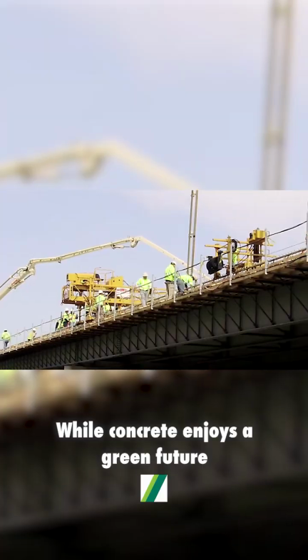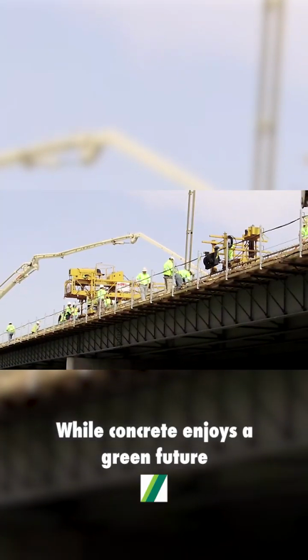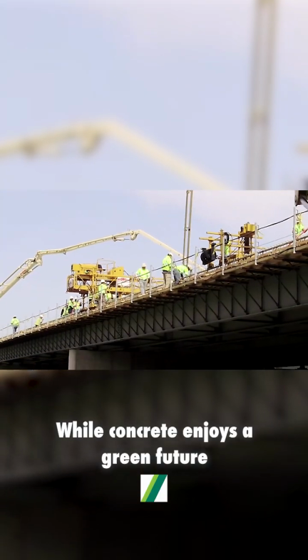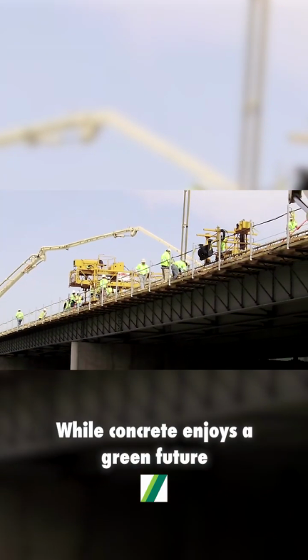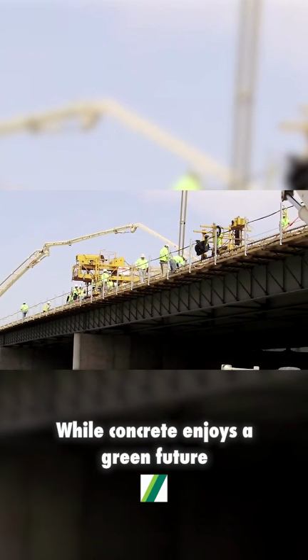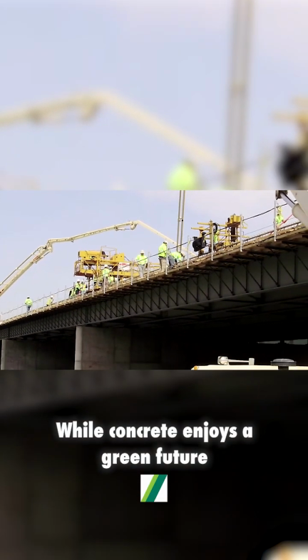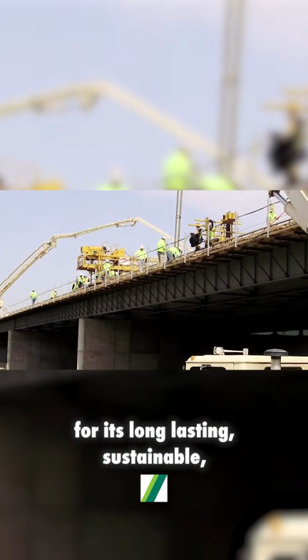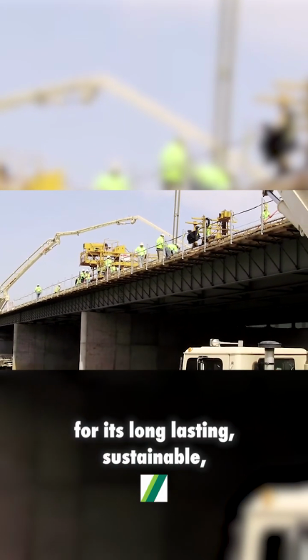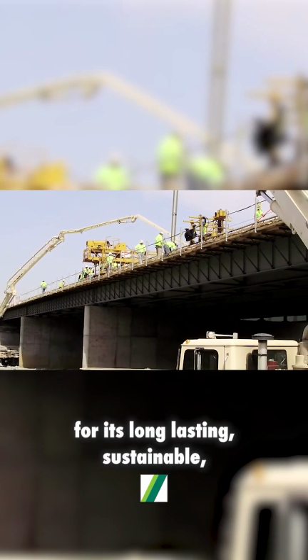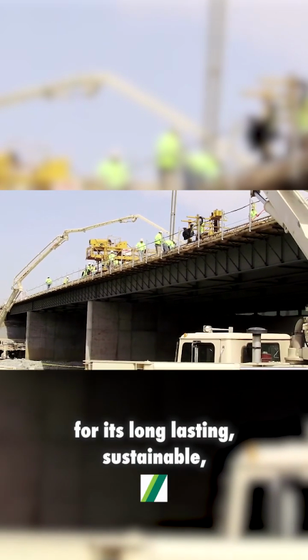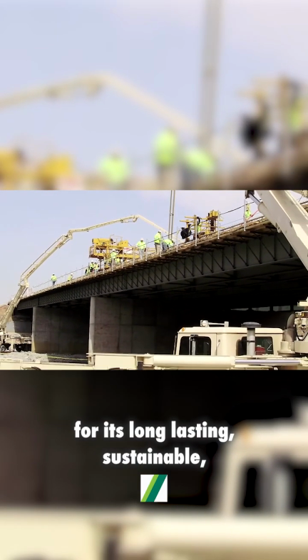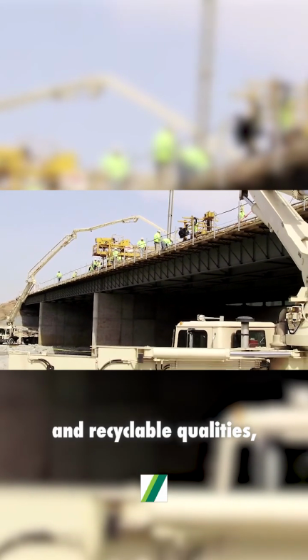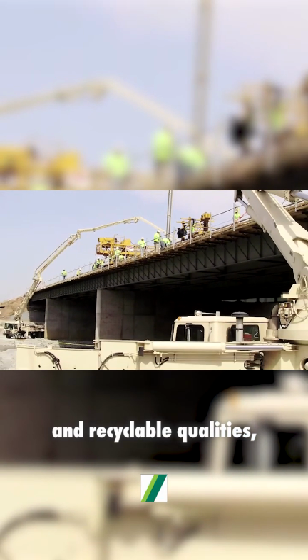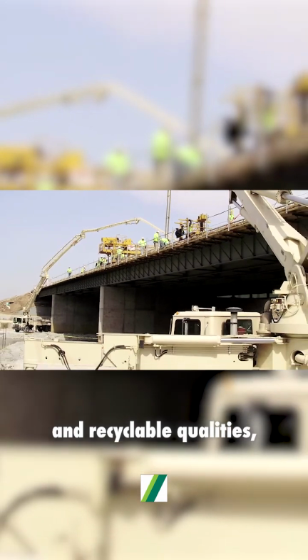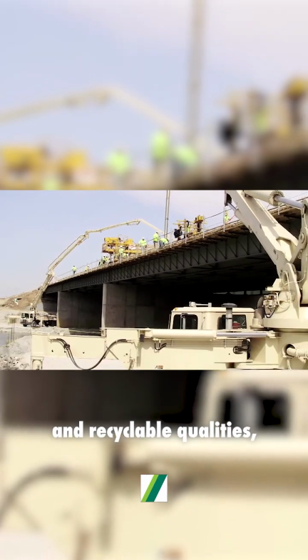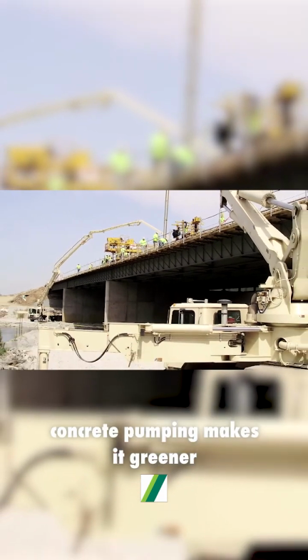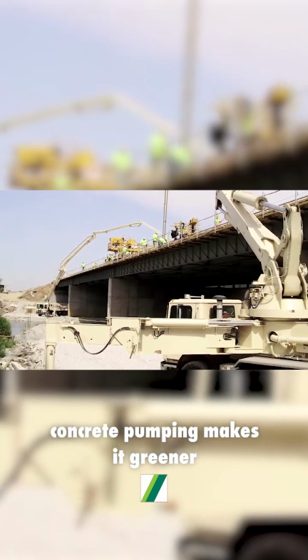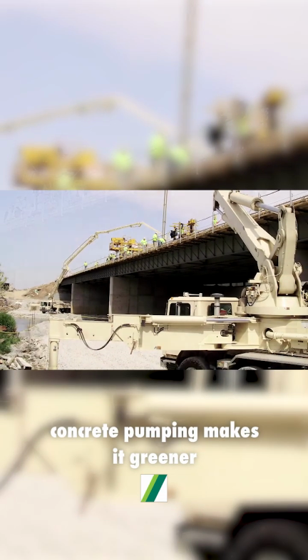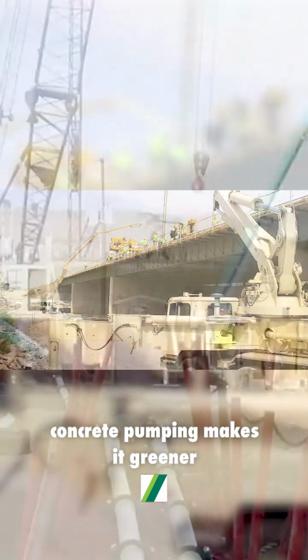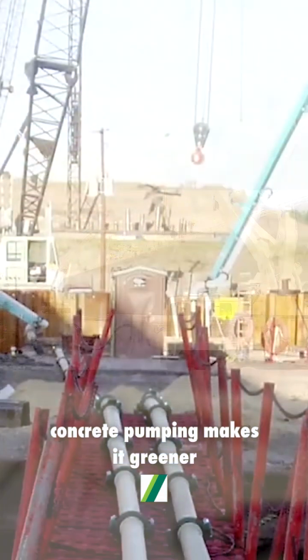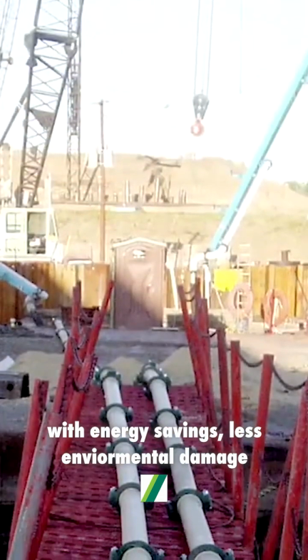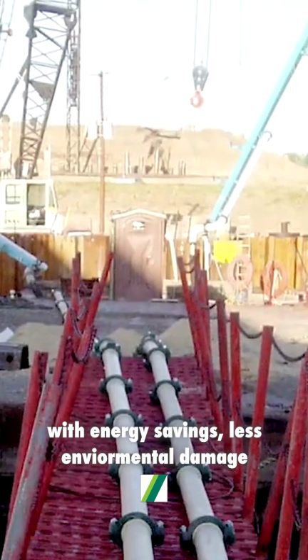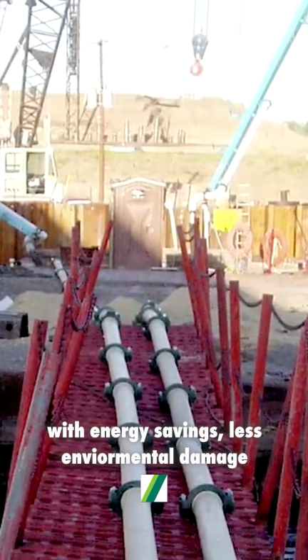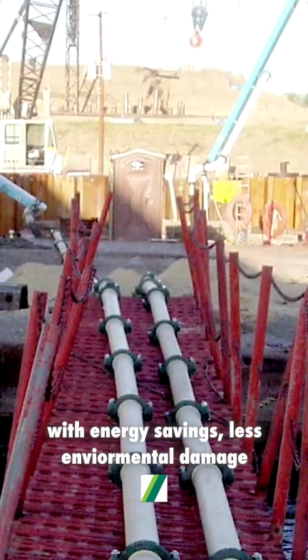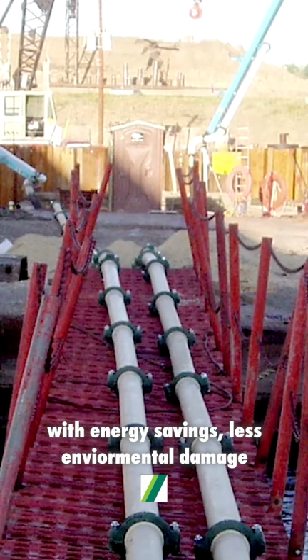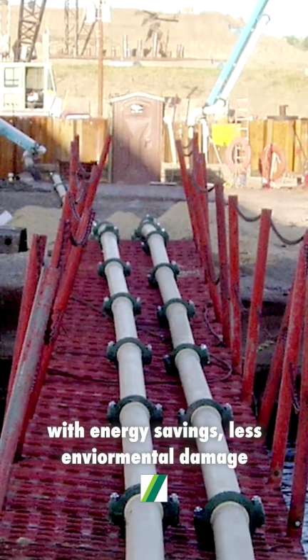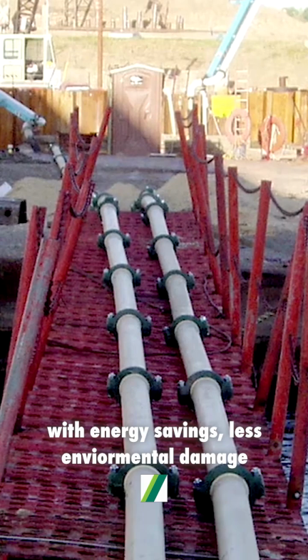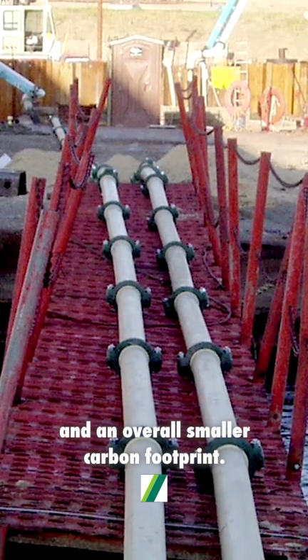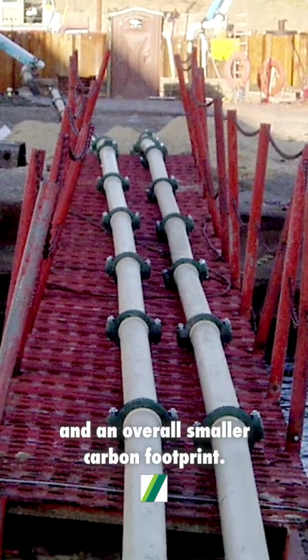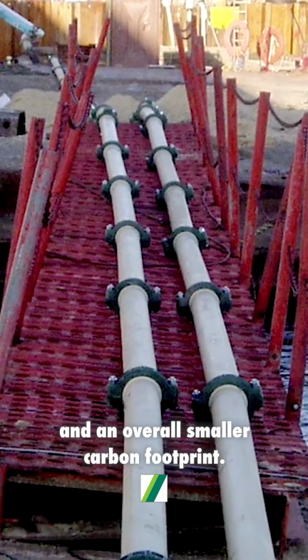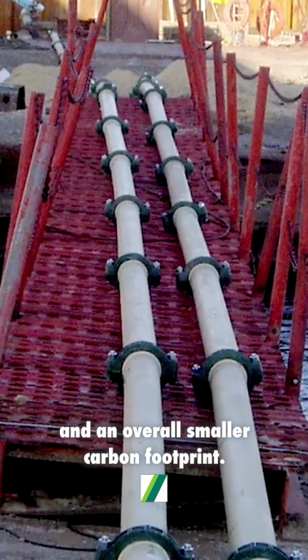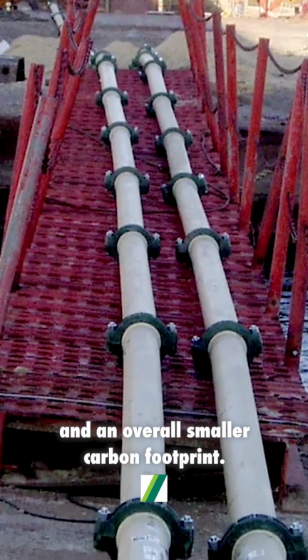While concrete enjoys a green future for its long-lasting, sustainable, and recyclable qualities, concrete pumping makes it greener with energy savings, less environmental damage, and an overall smaller carbon footprint.